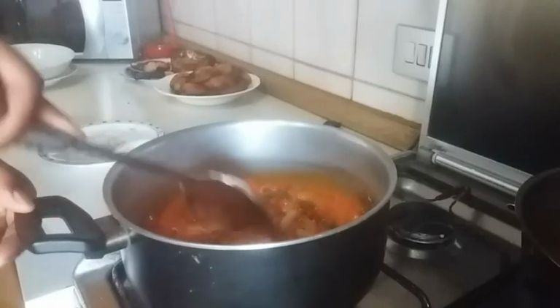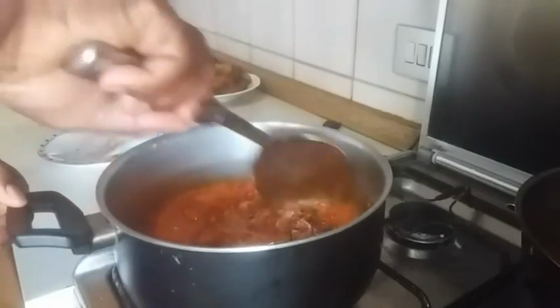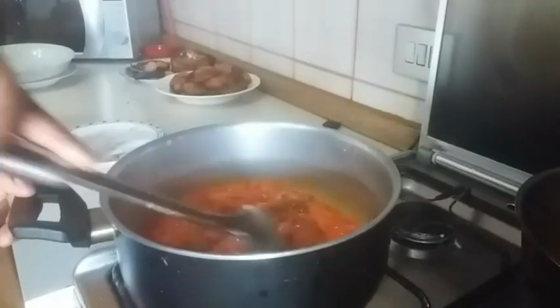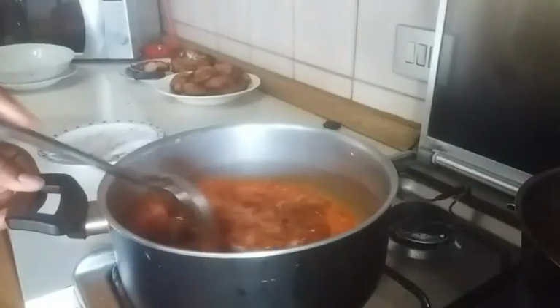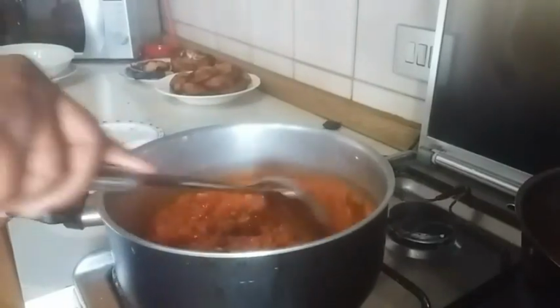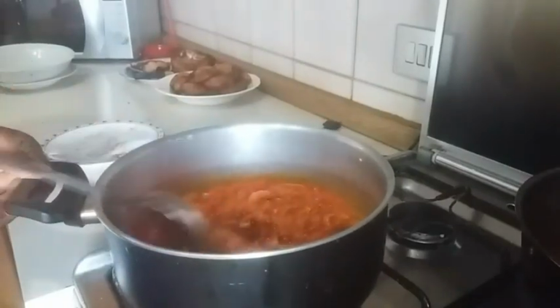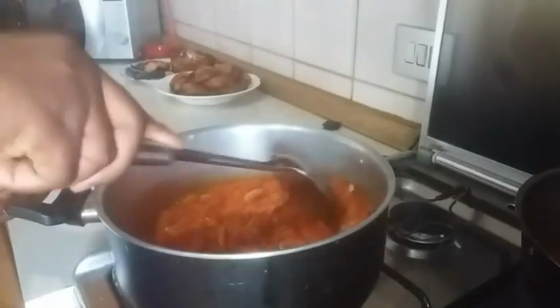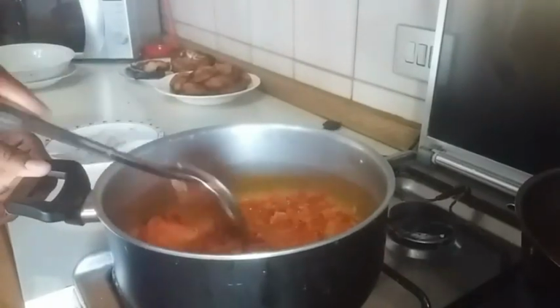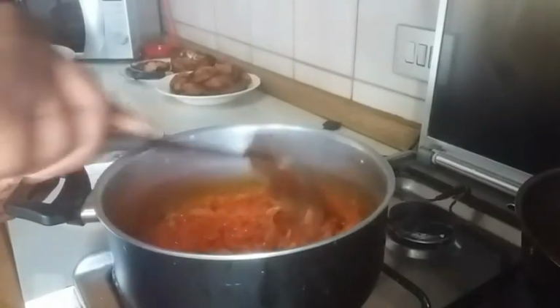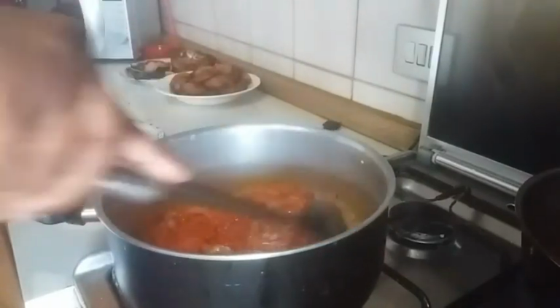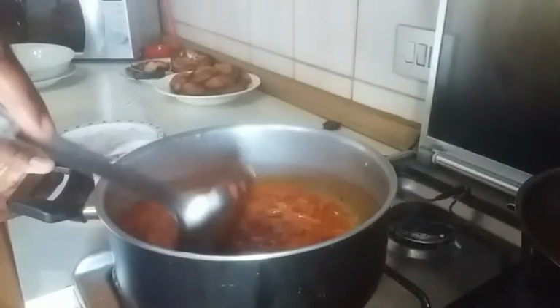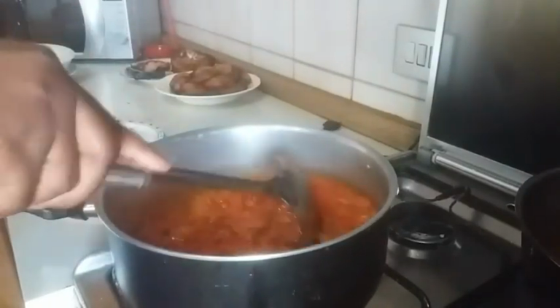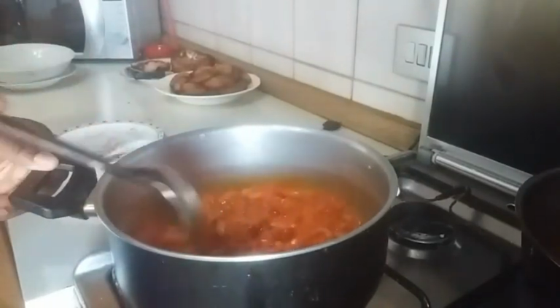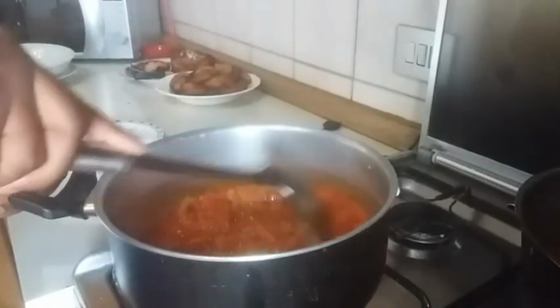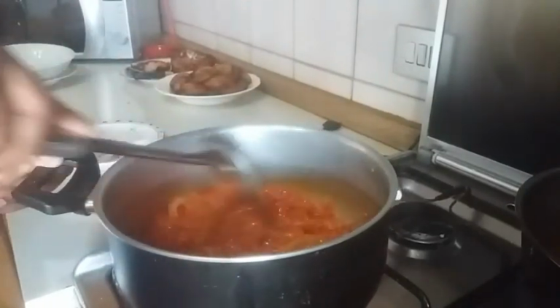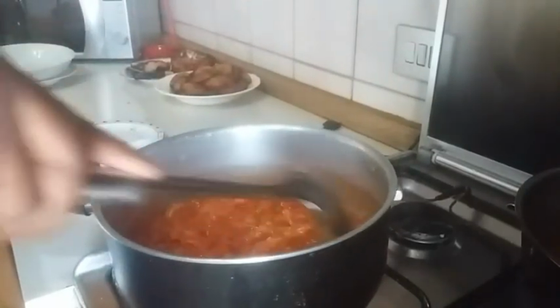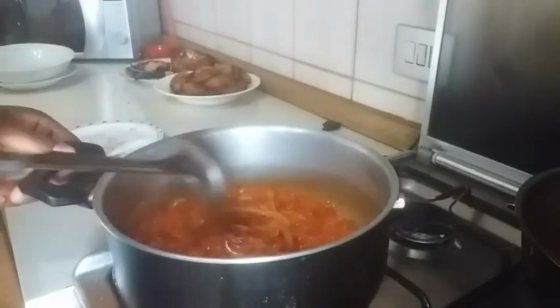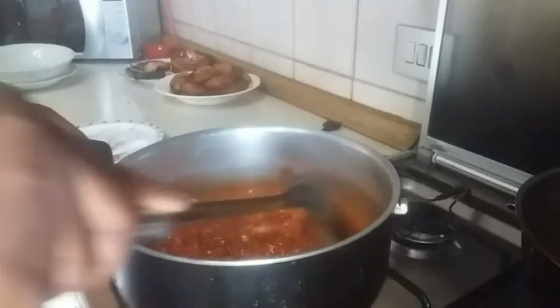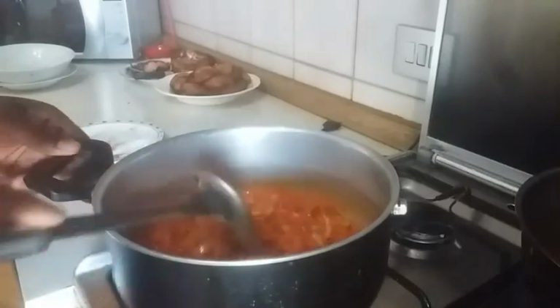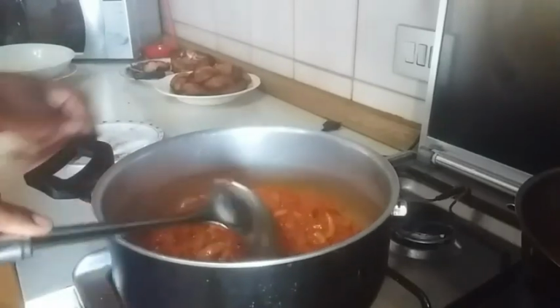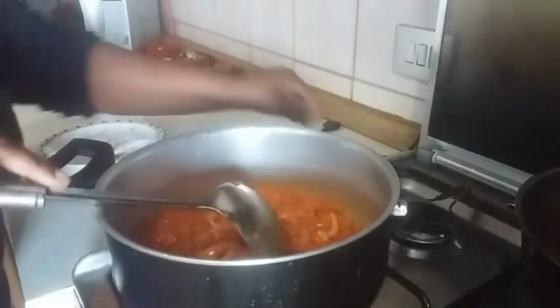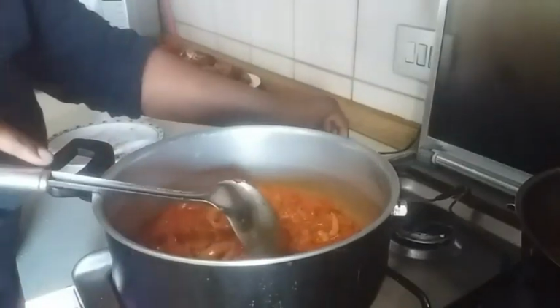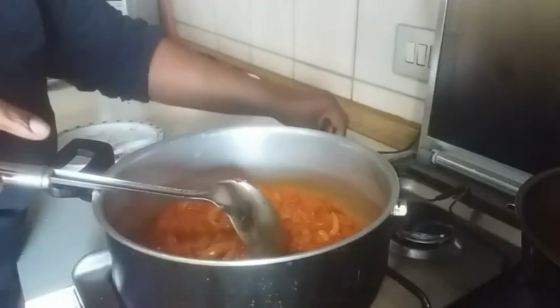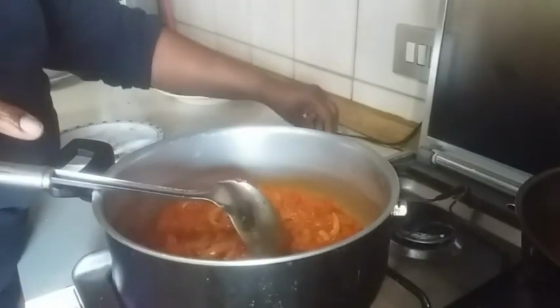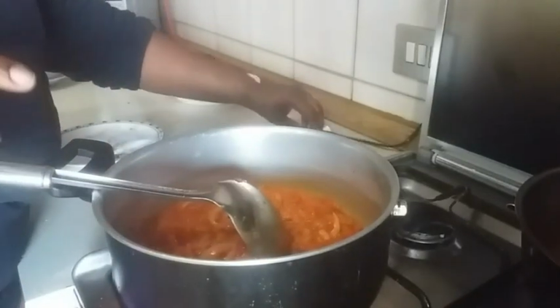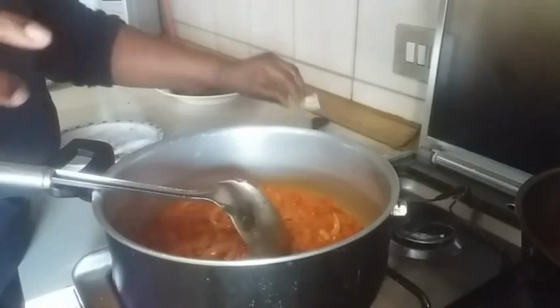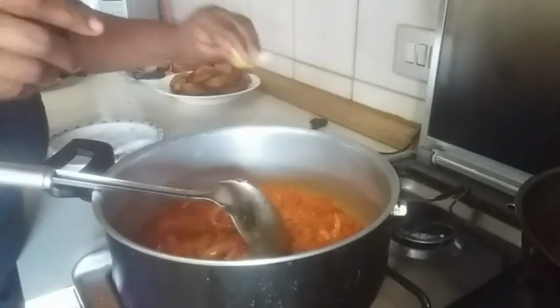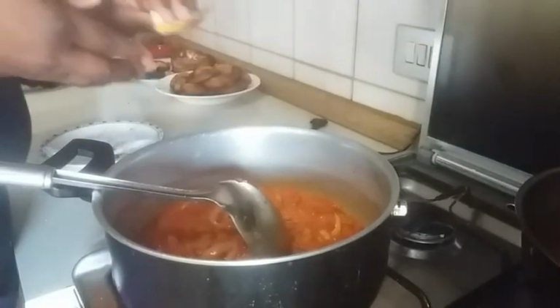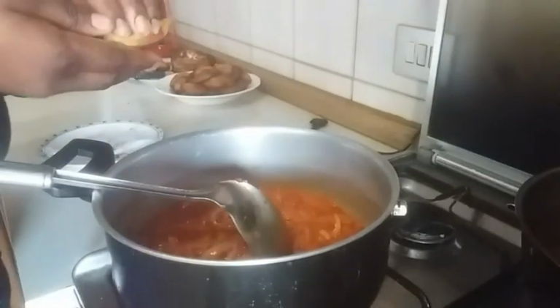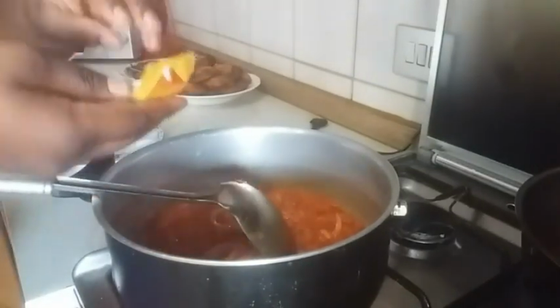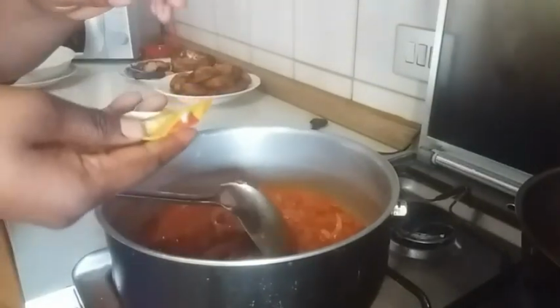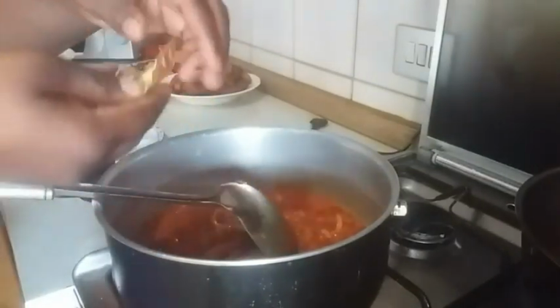I'm going to stir it. Then I'm going to go in with my Maggi cube — this is the remaining half of the Maggi I used when seasoning my fish — and I'm adding it now.